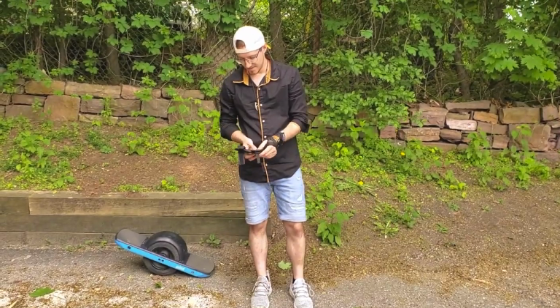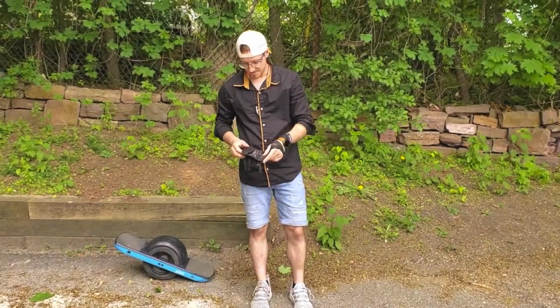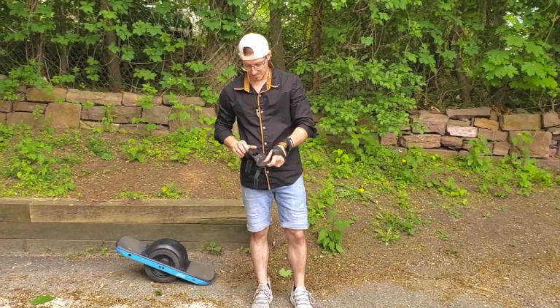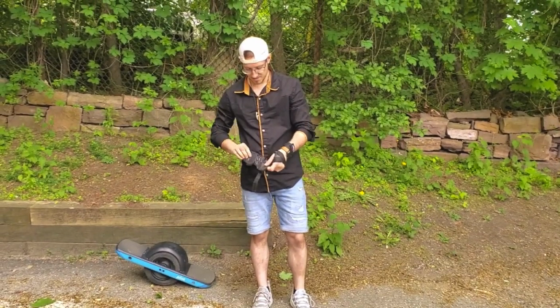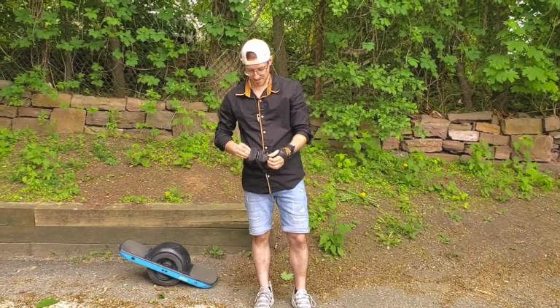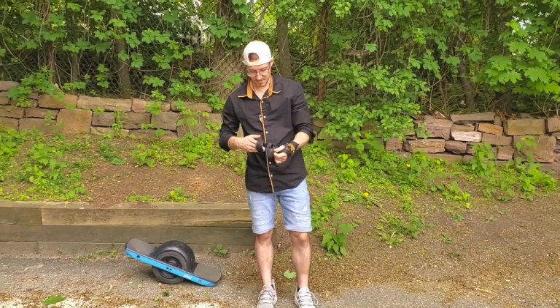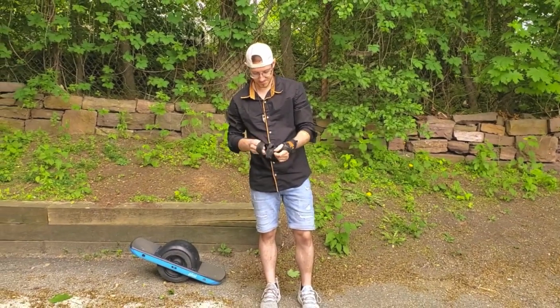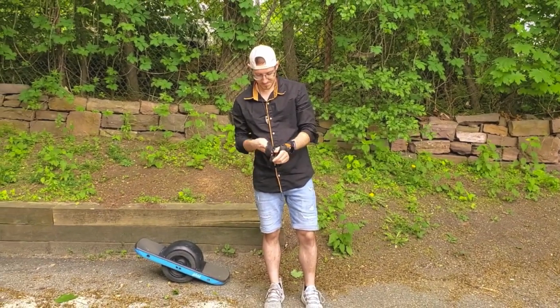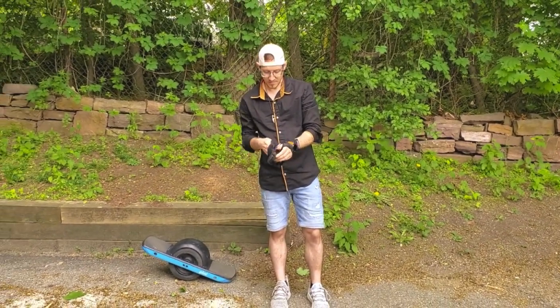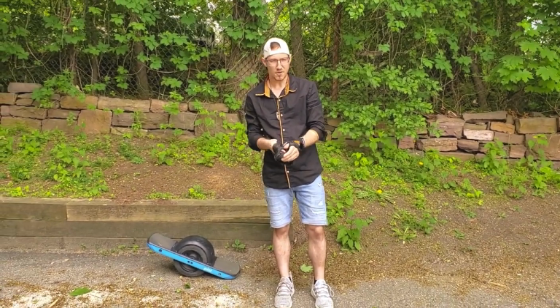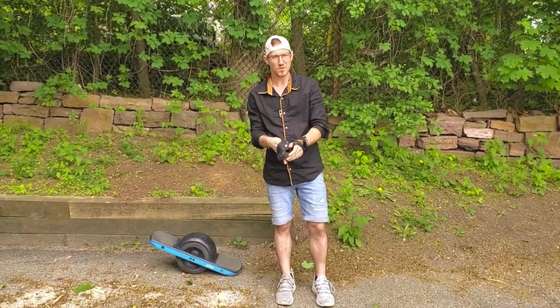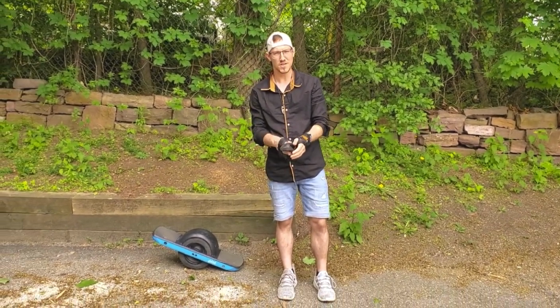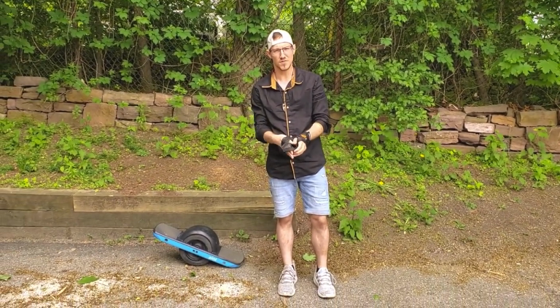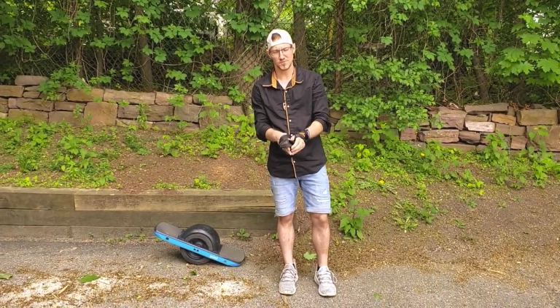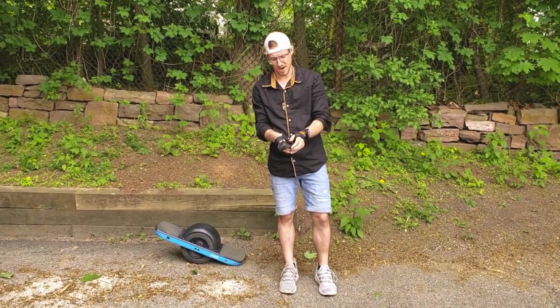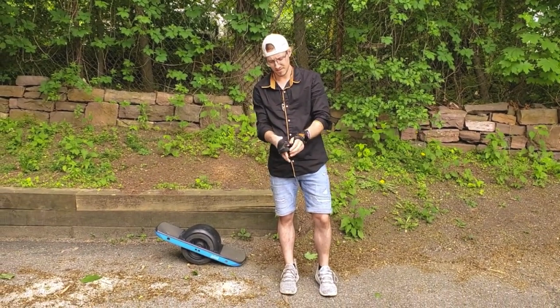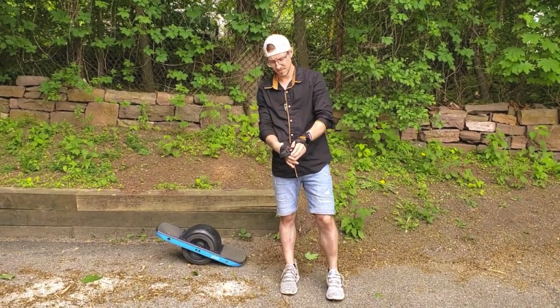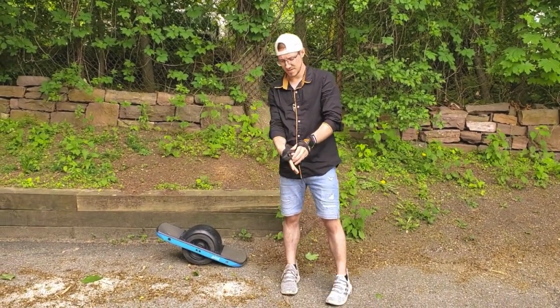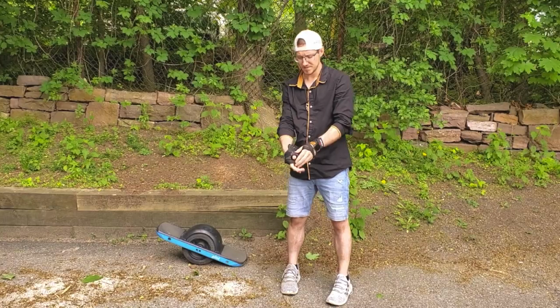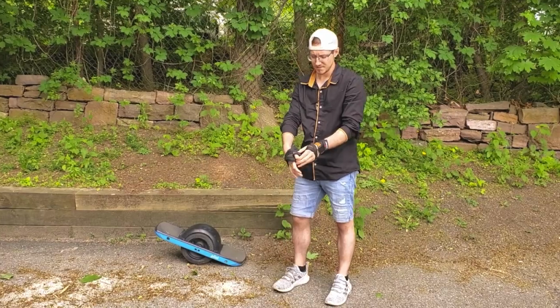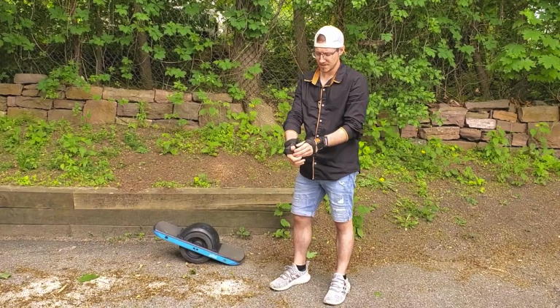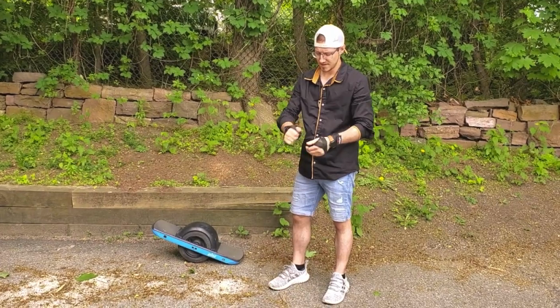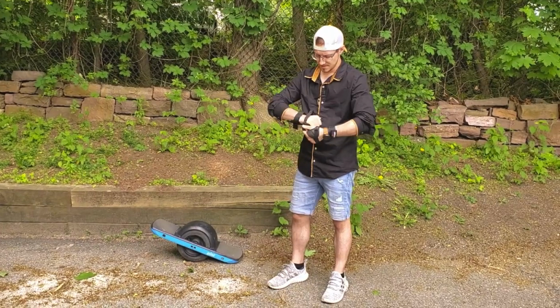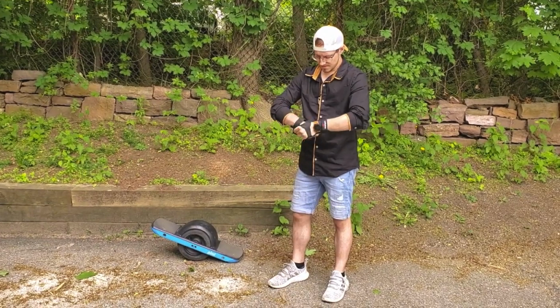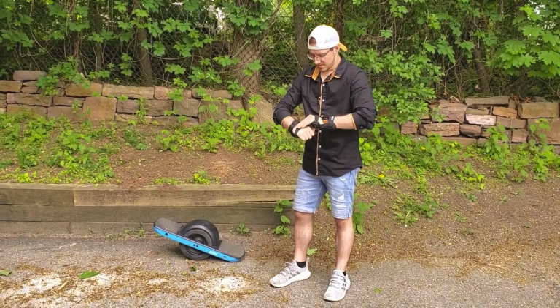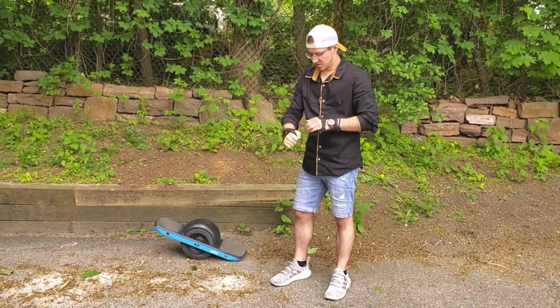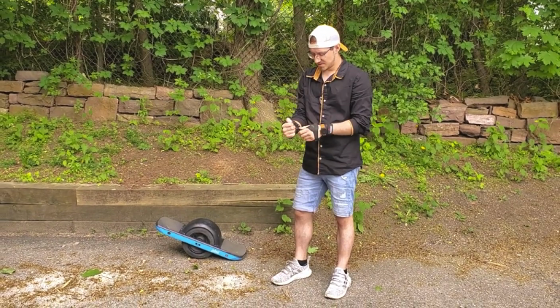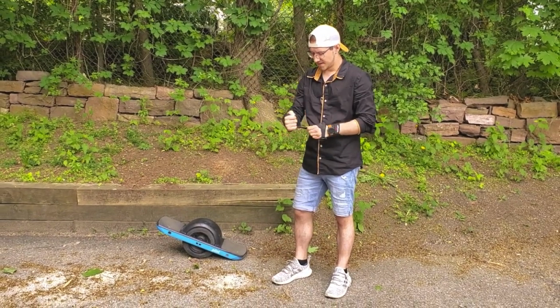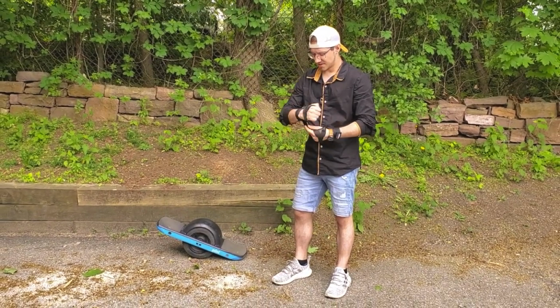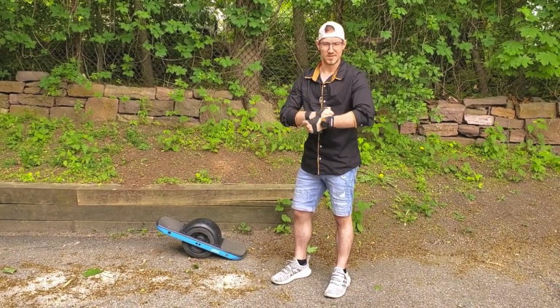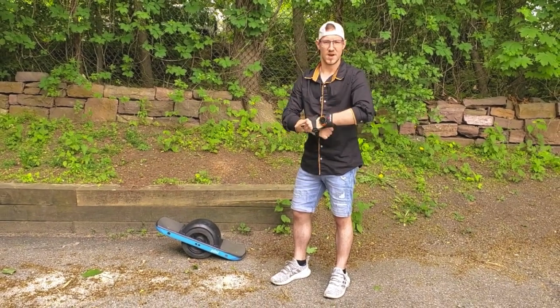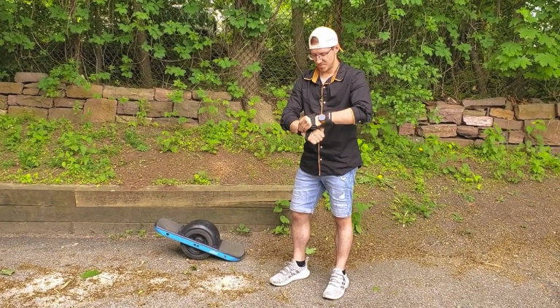Let me put these on here. You always want safety first when you're riding. Definitely wear the helmets and the wrist guards at the bare minimum.